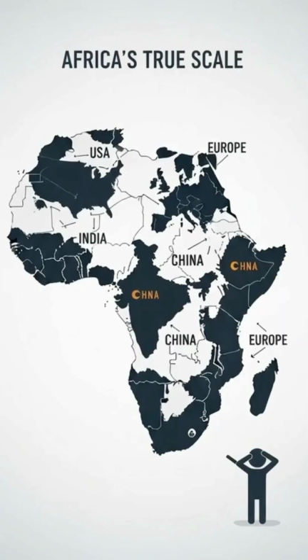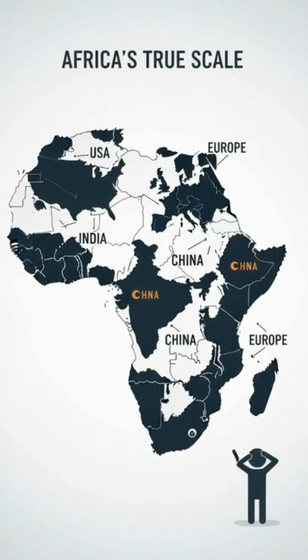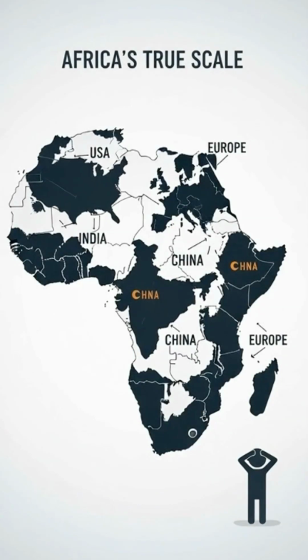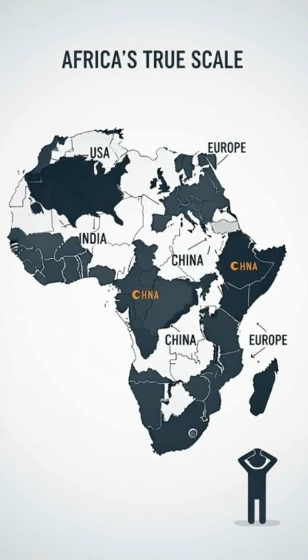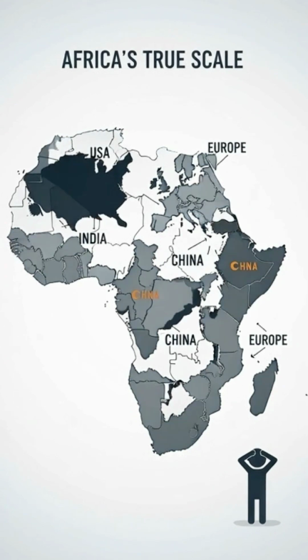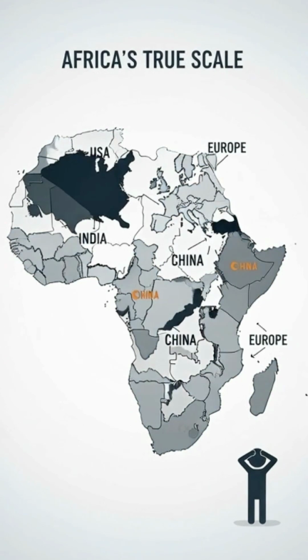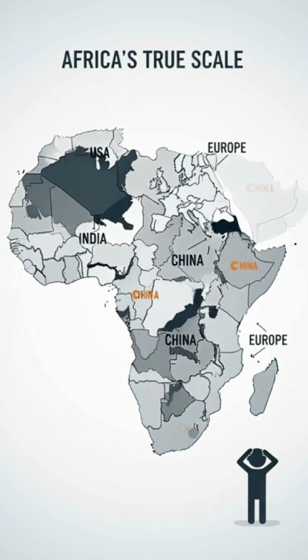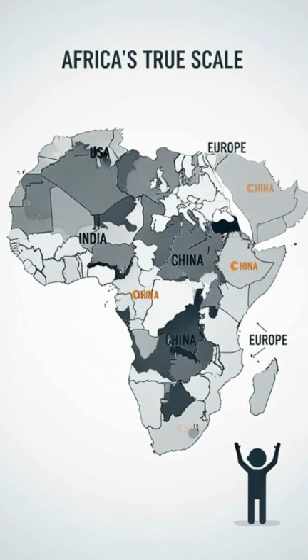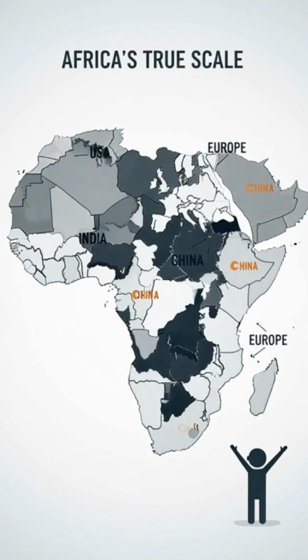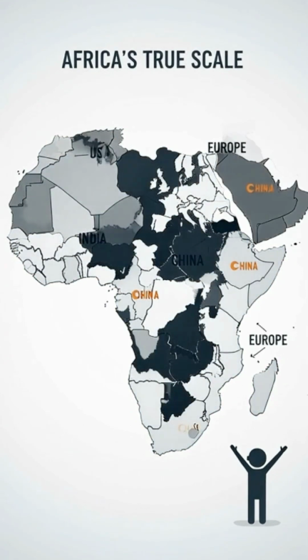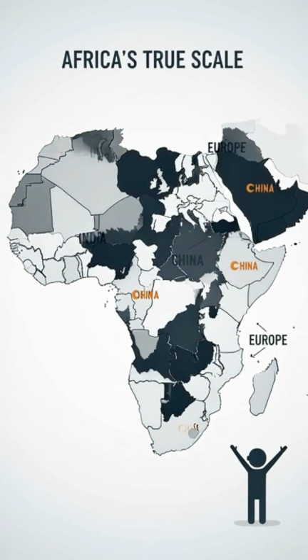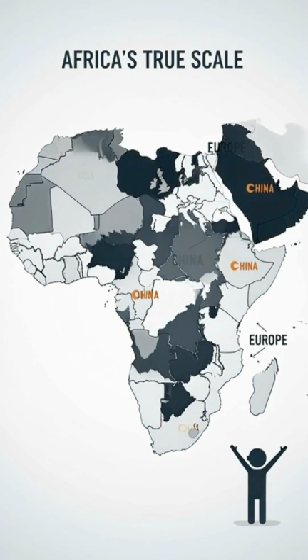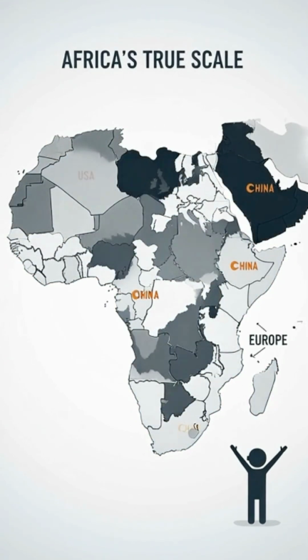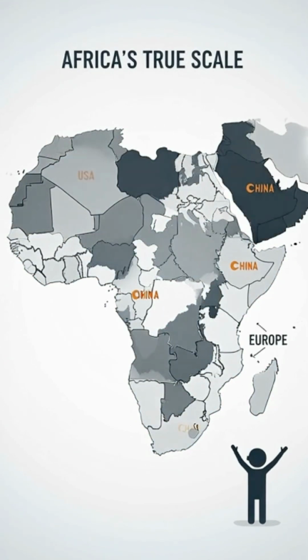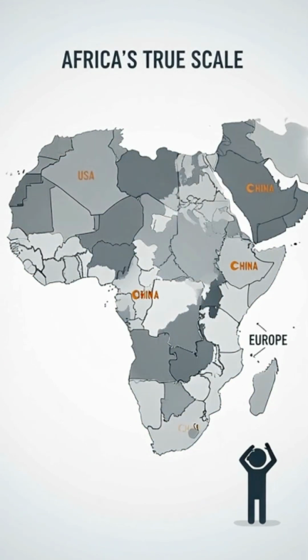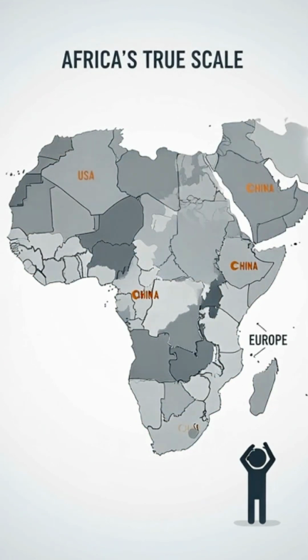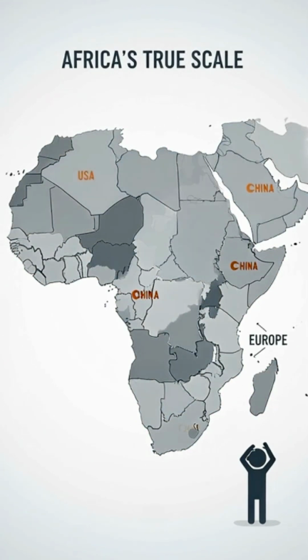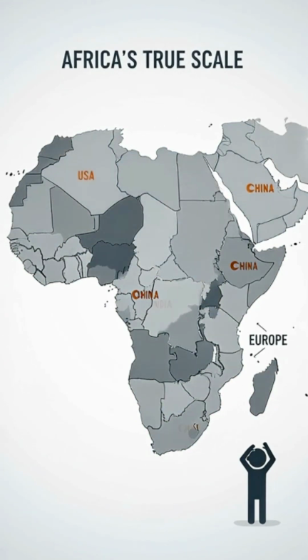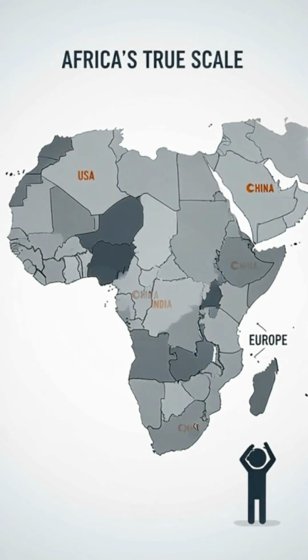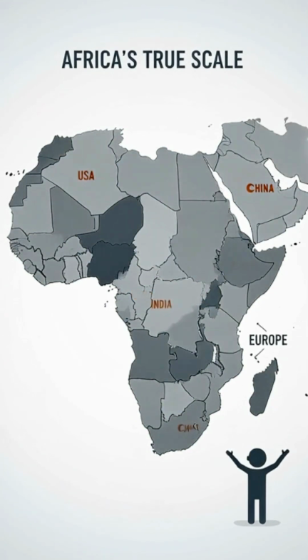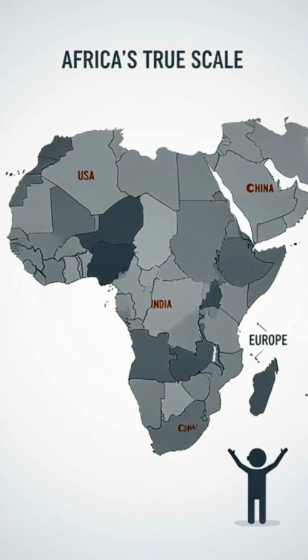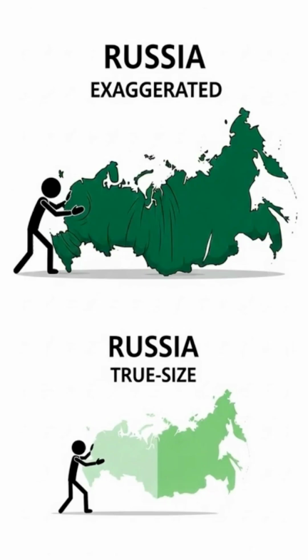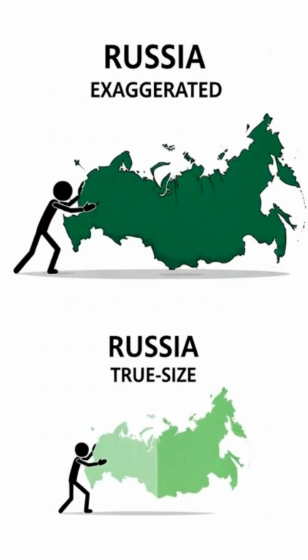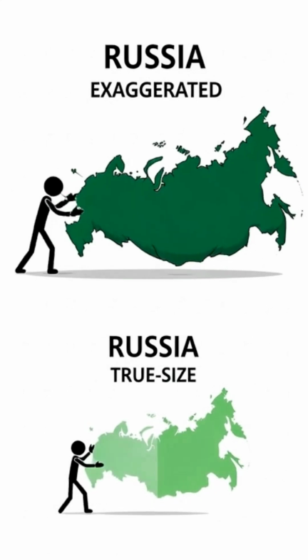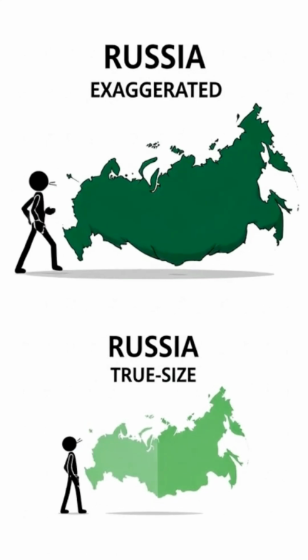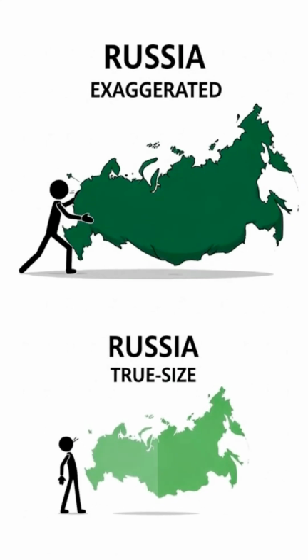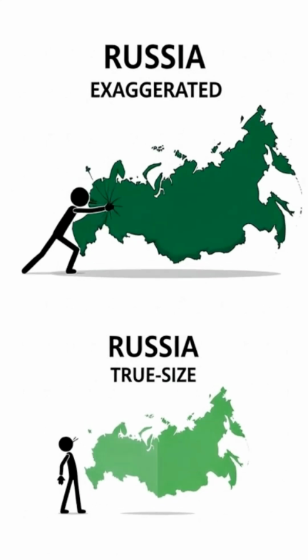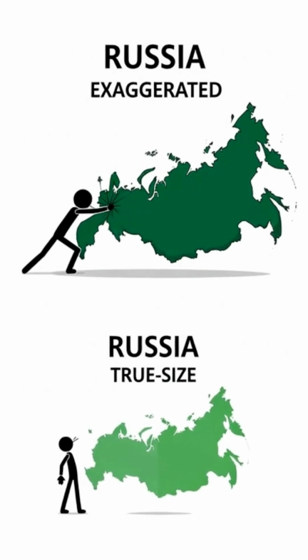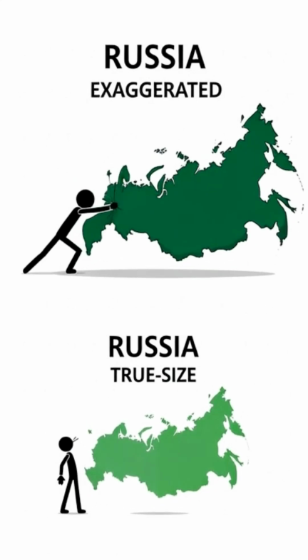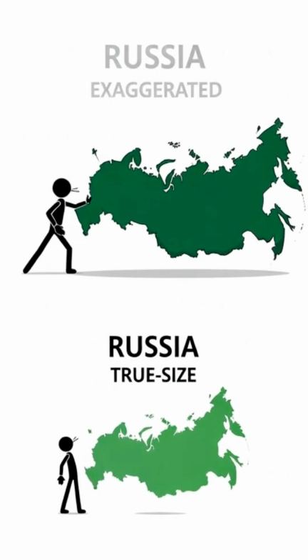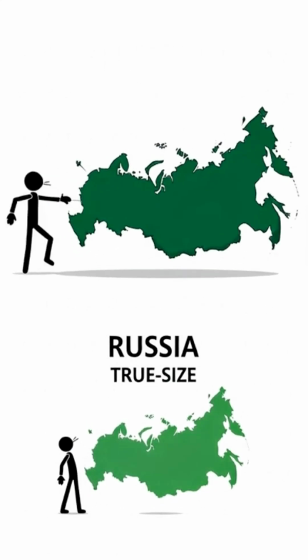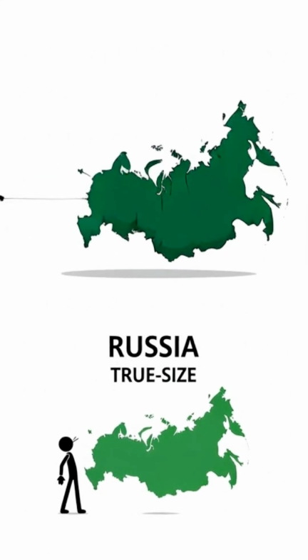China, India, the US, and most of Europe could all fit inside Africa. Russia looks enormous, but most of its size on the Mercator map is visual distortion.